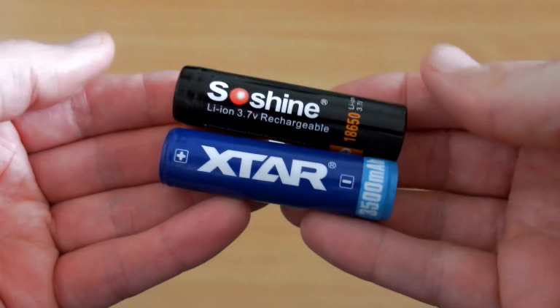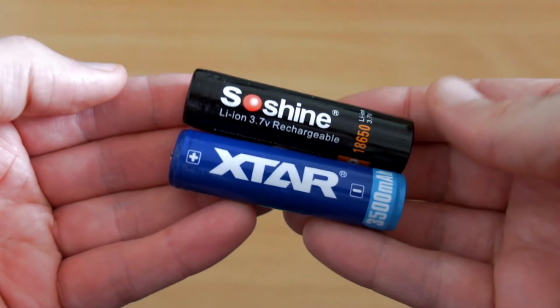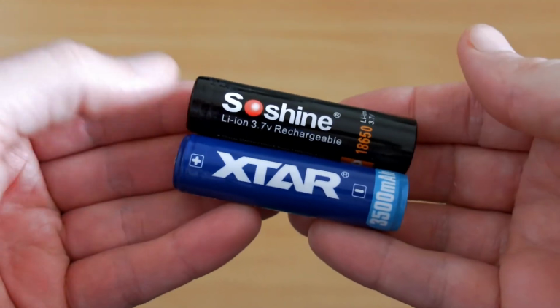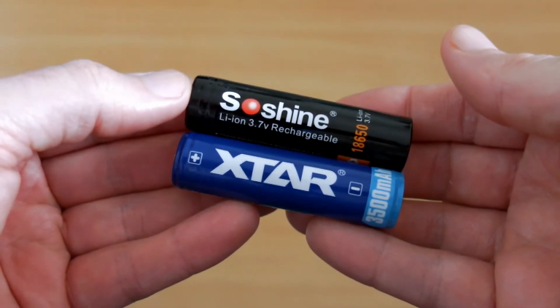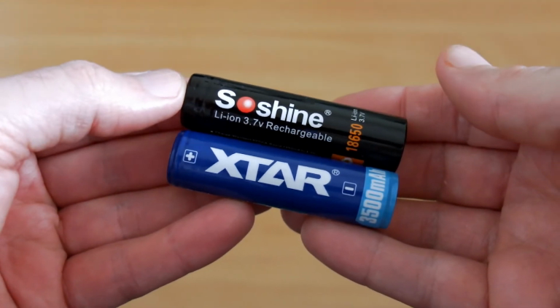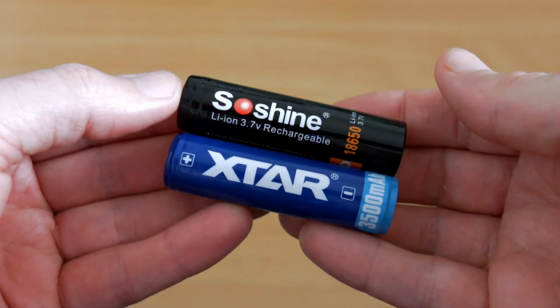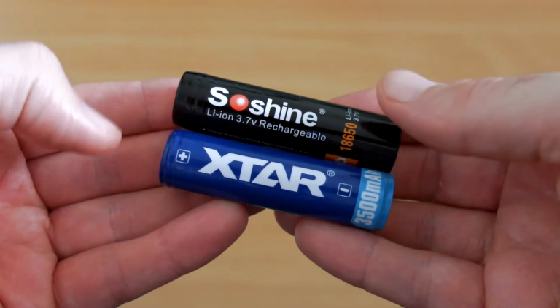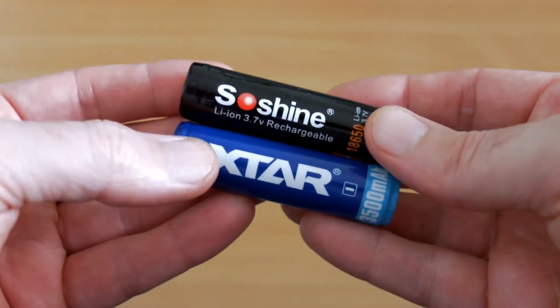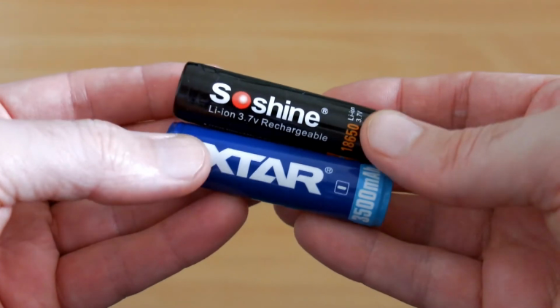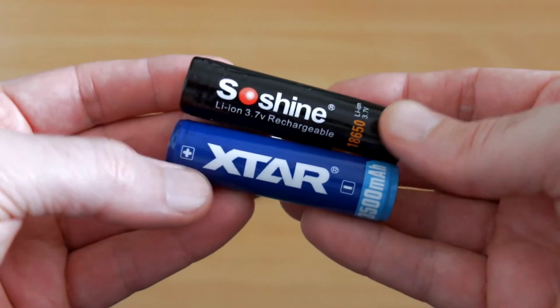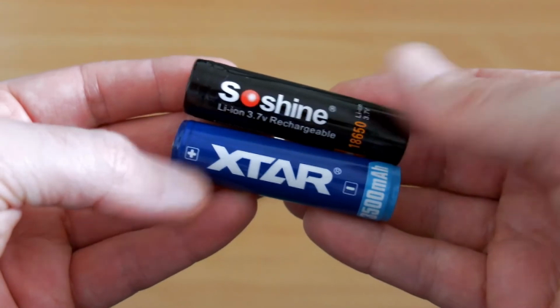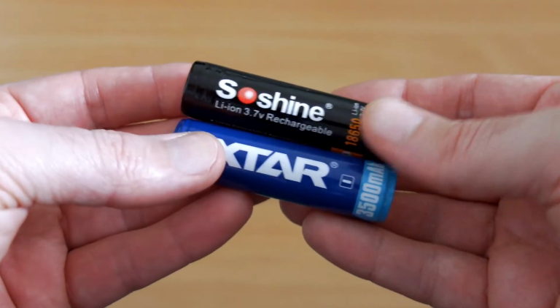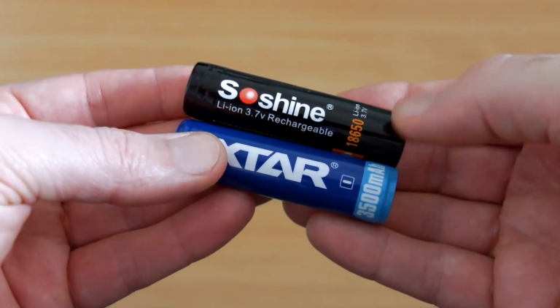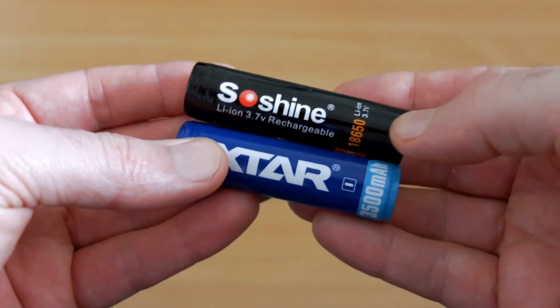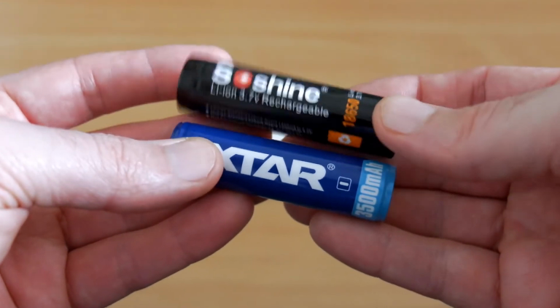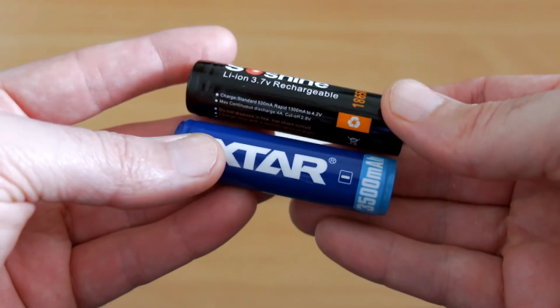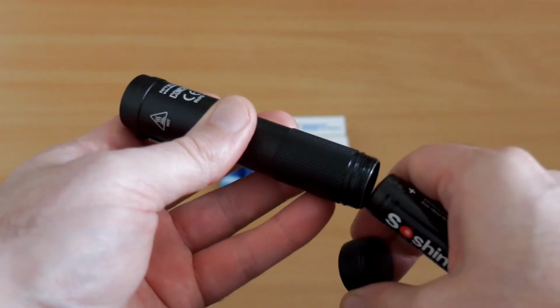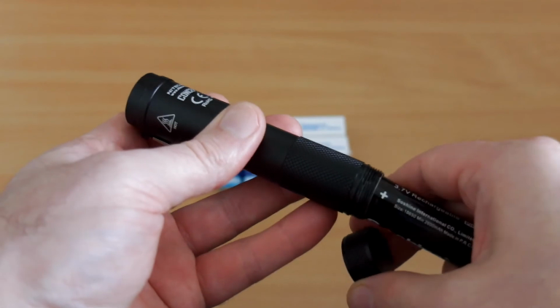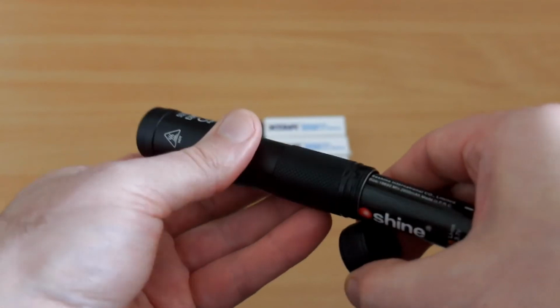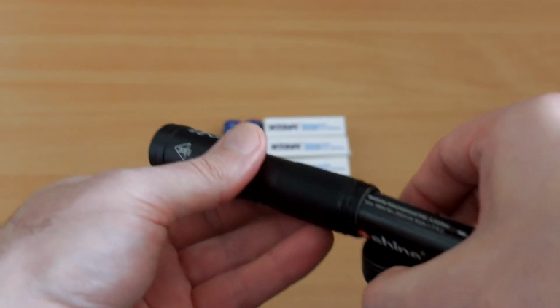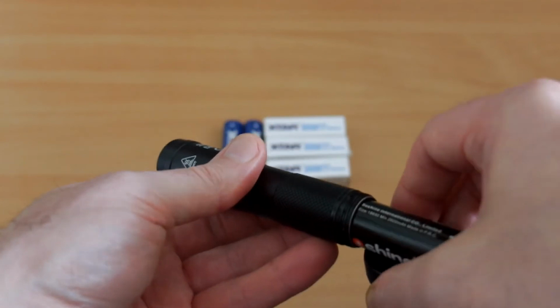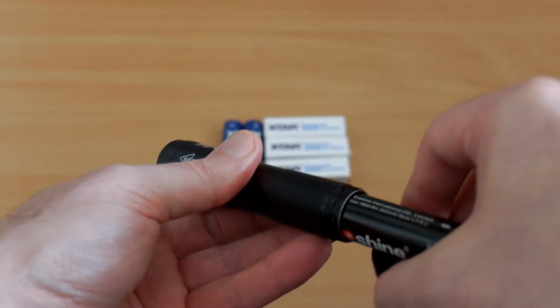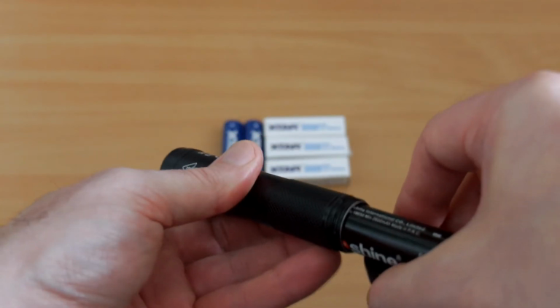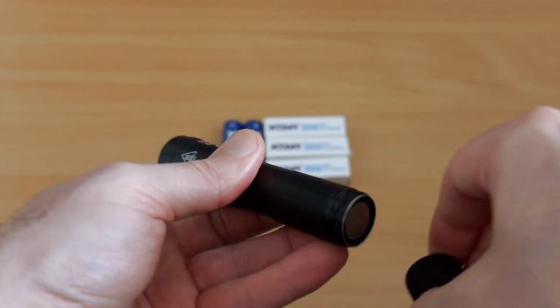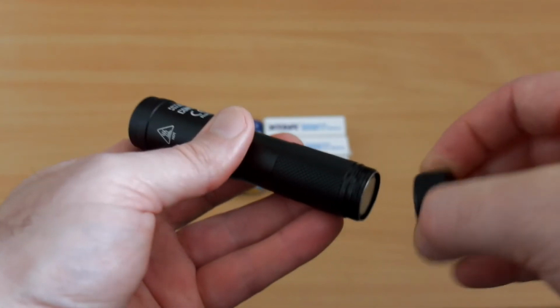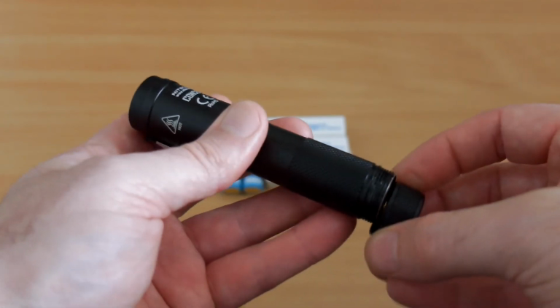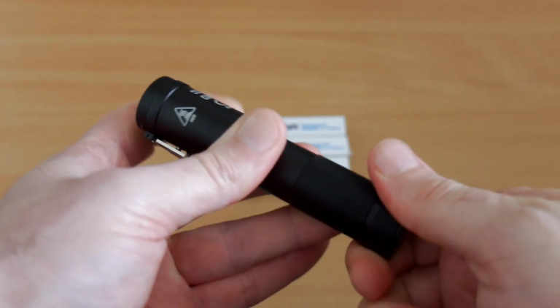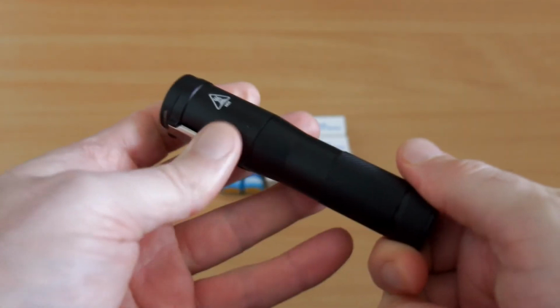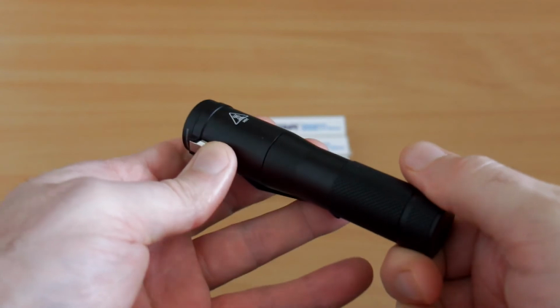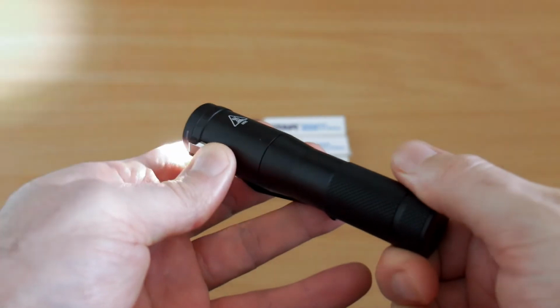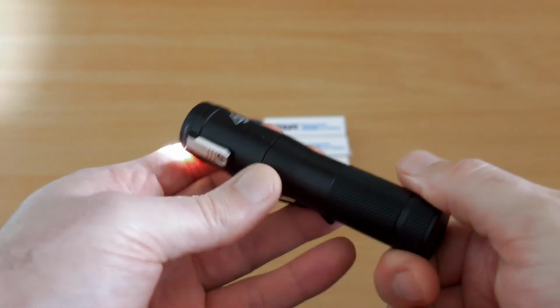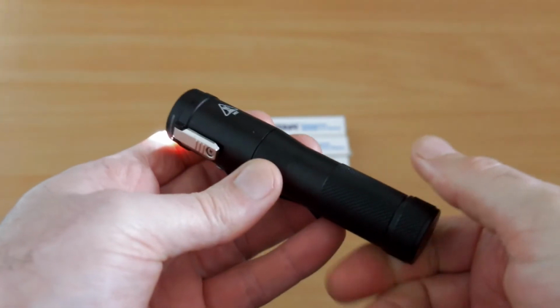What I'm going to do is a practical test about why you might want a higher capacity or higher drain cell compared to the So-Shine — that's a decent battery and I did a test on it, and the capacity is accurate. I'm using the Concept One torch for this because it's a high drain torch that requires higher power batteries.